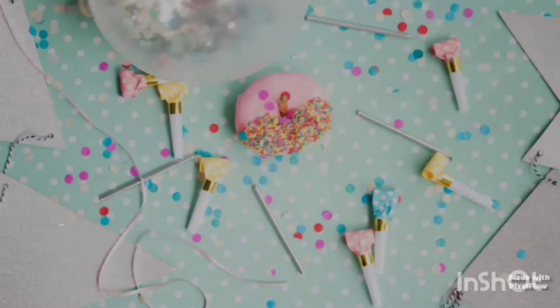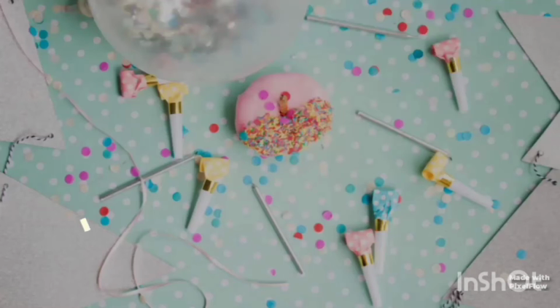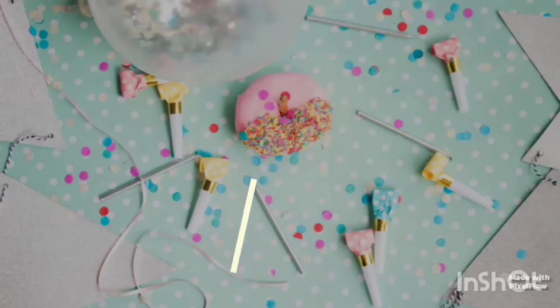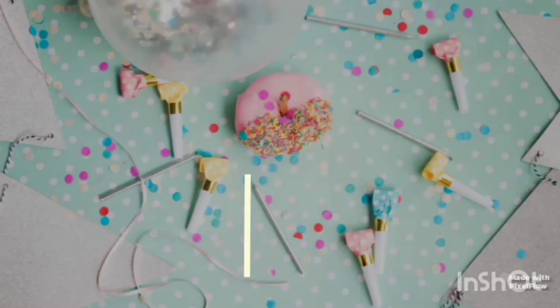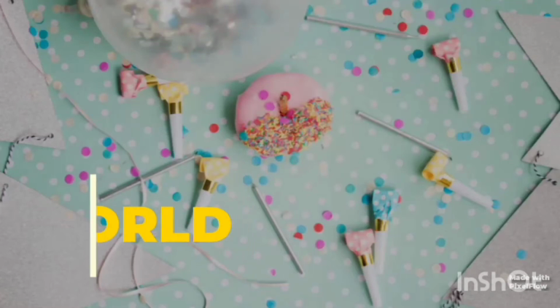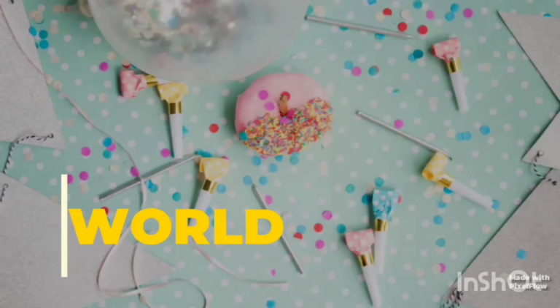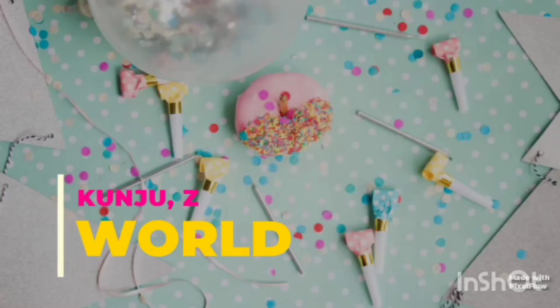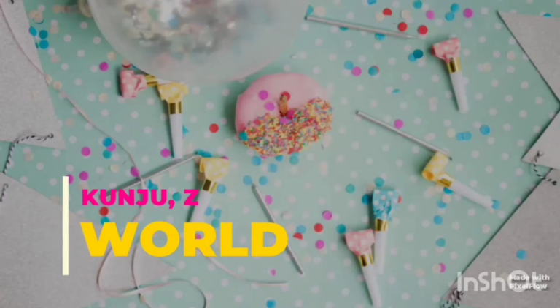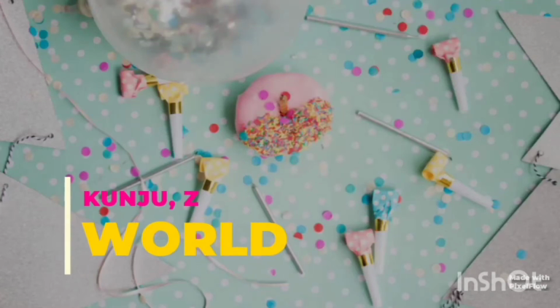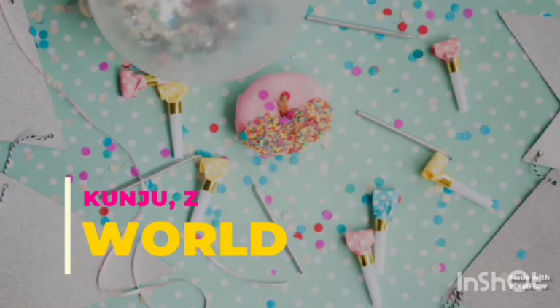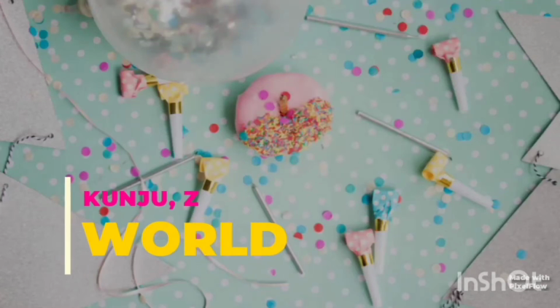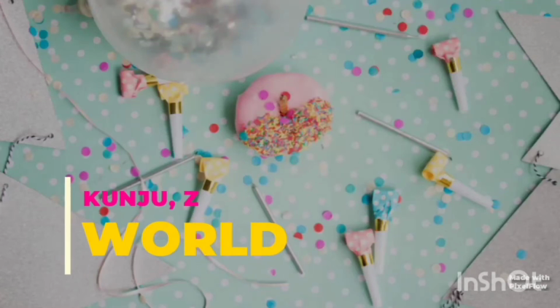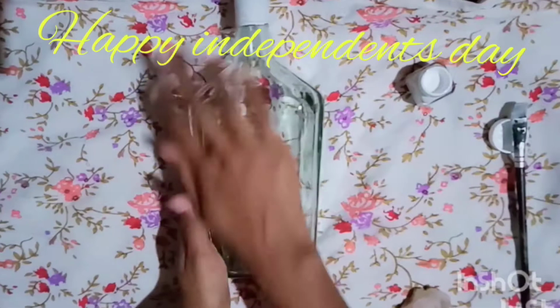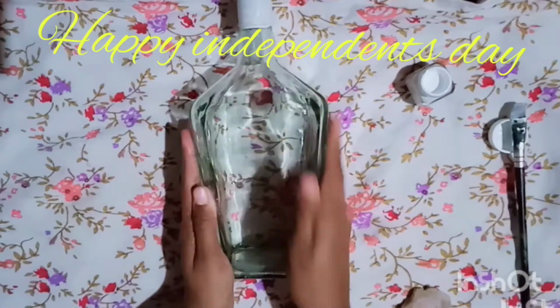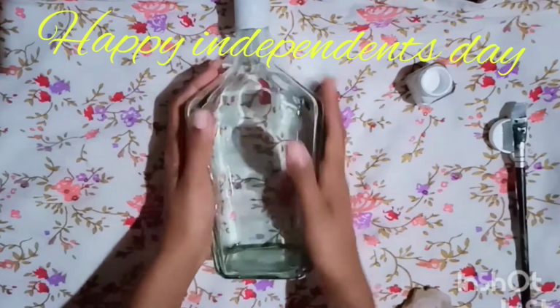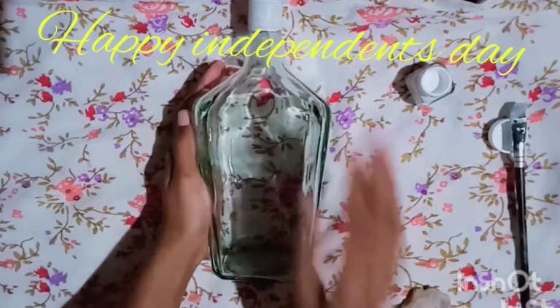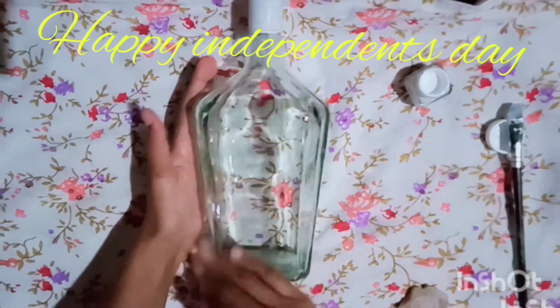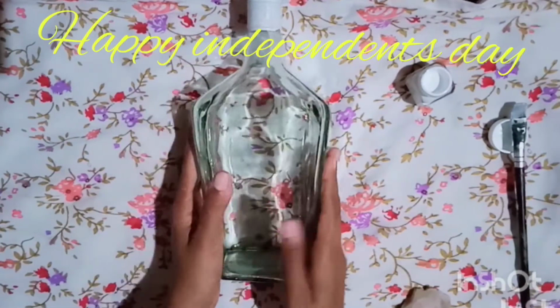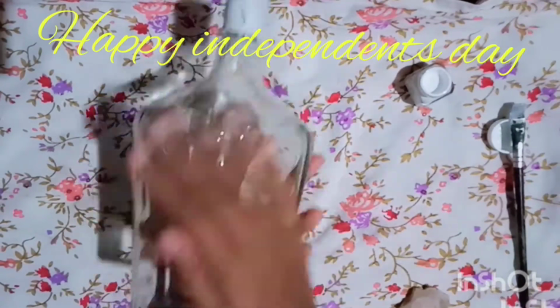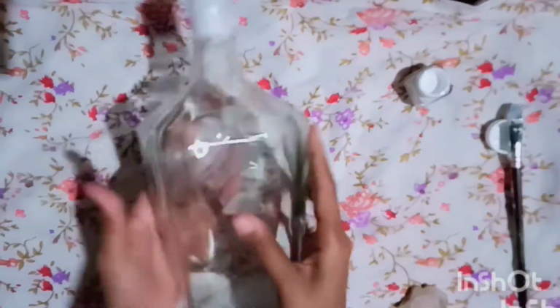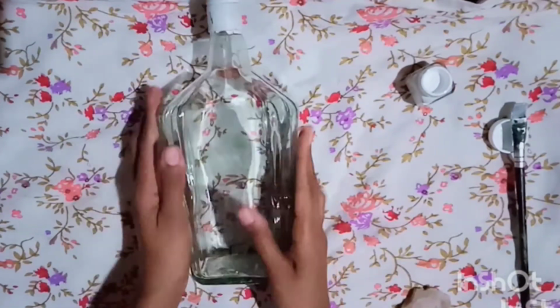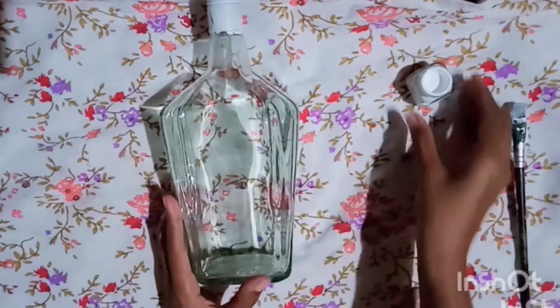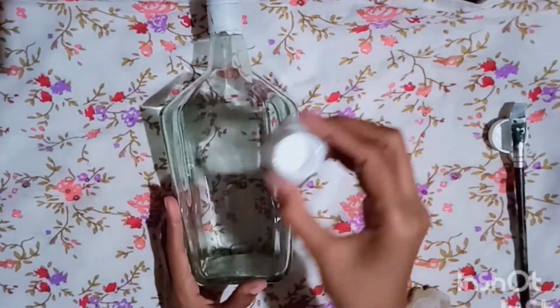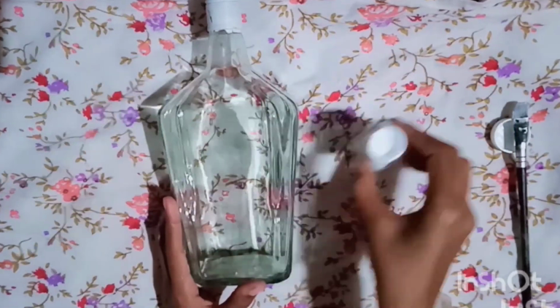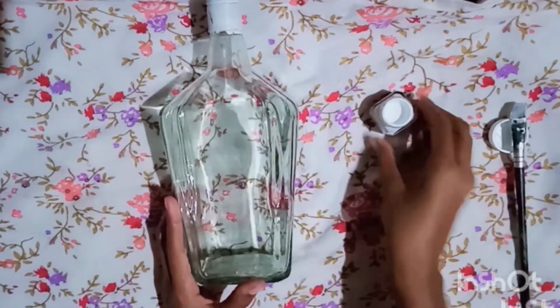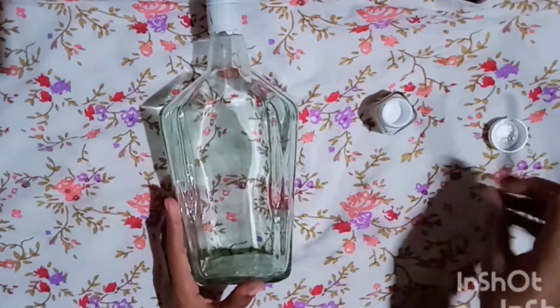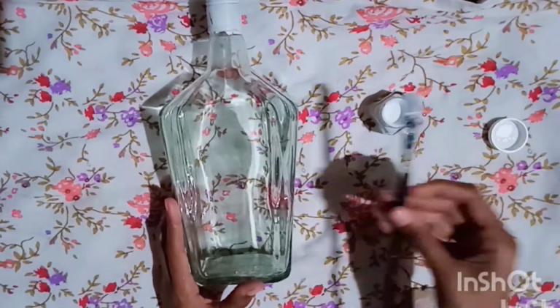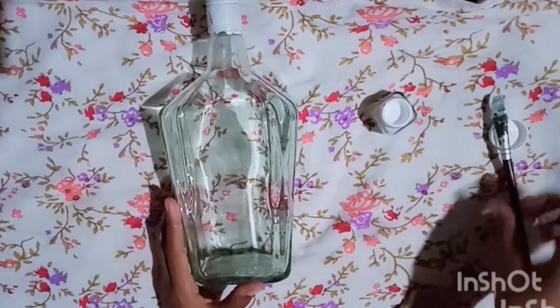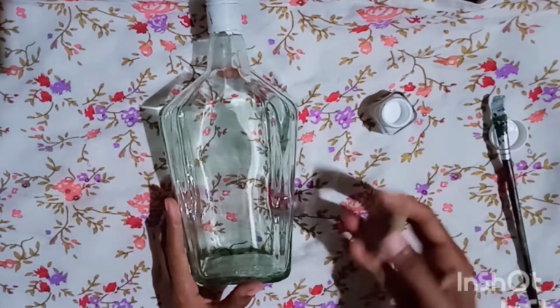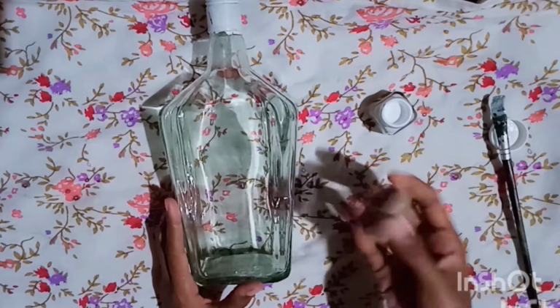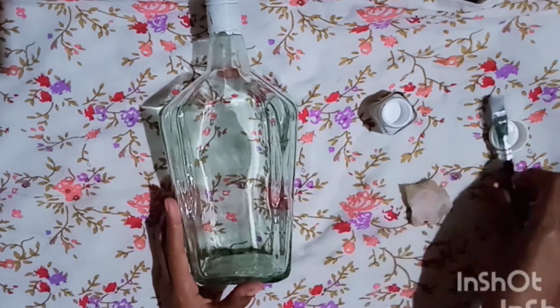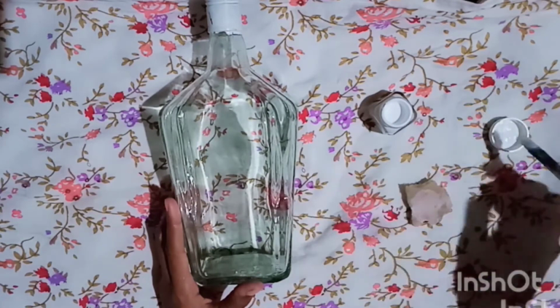Hi dear friends, I hope you enjoyed this video. That is why everyone is happy on Independence Day. We are going to make a bottle of independence.